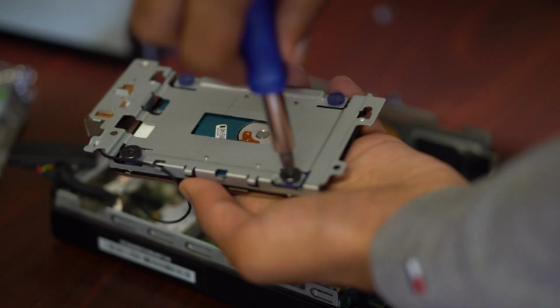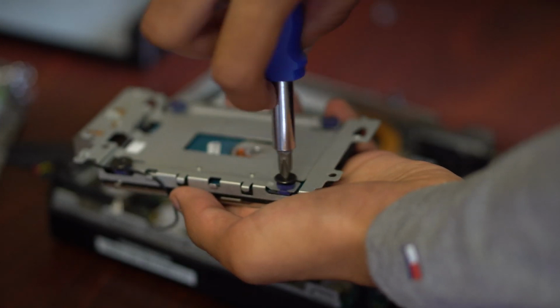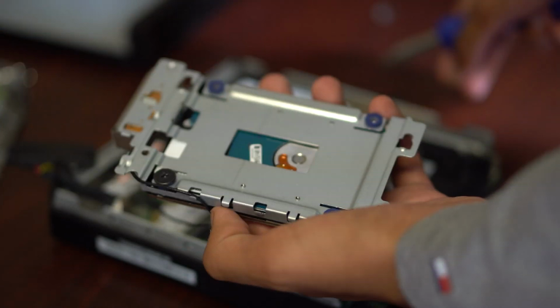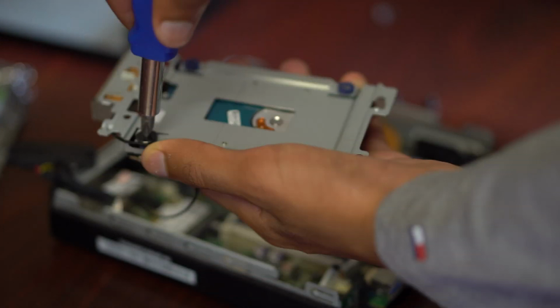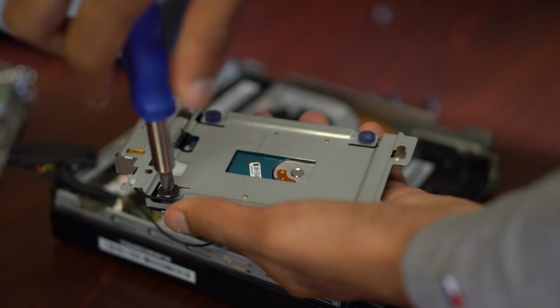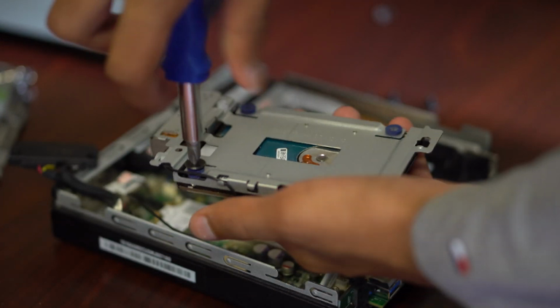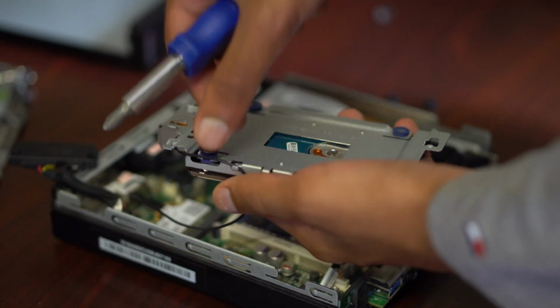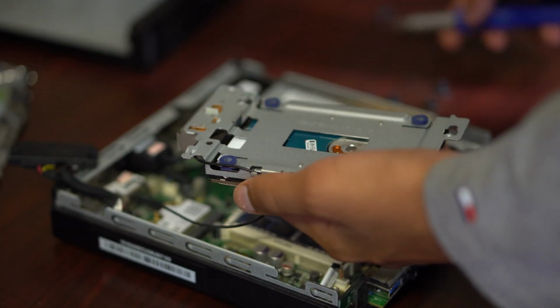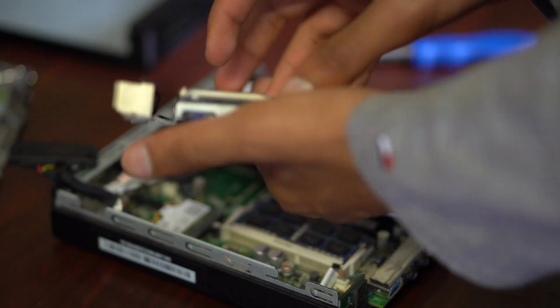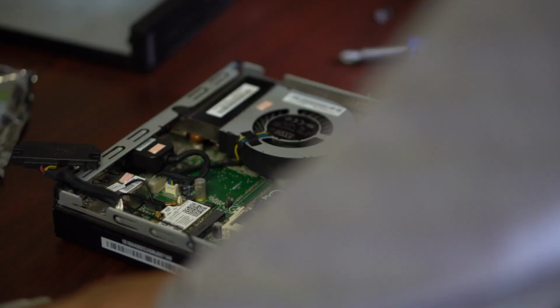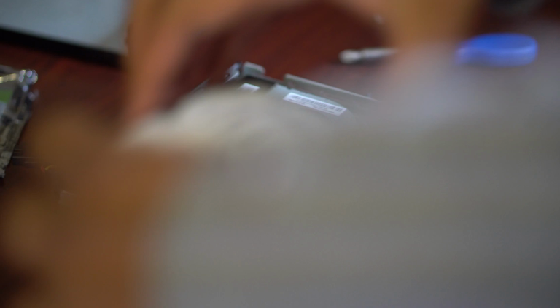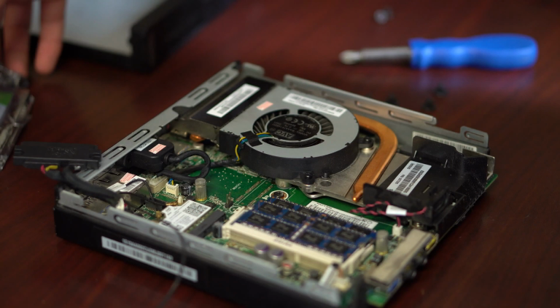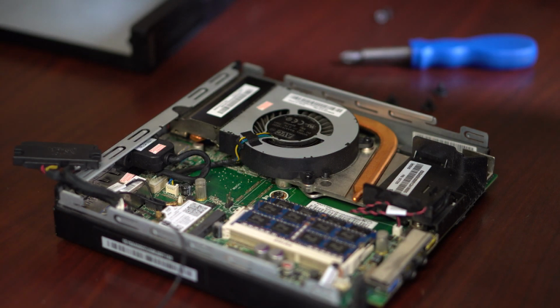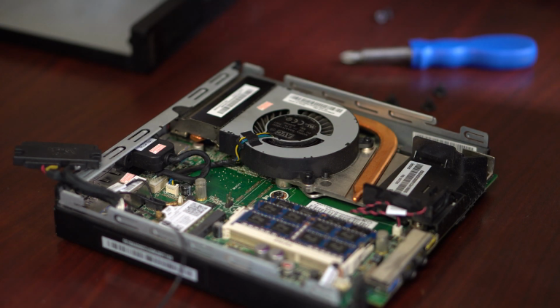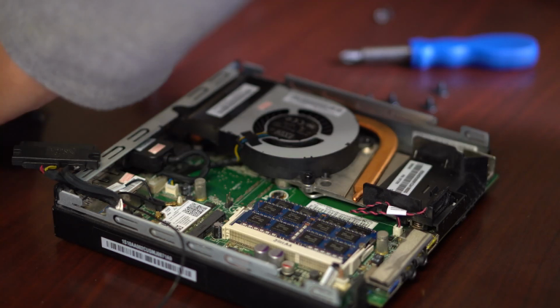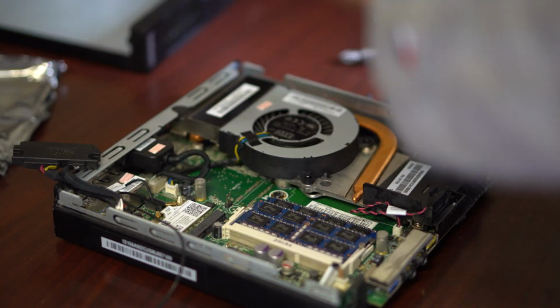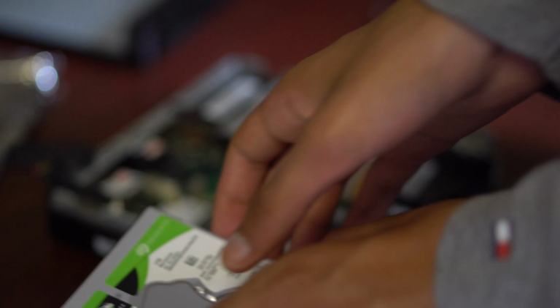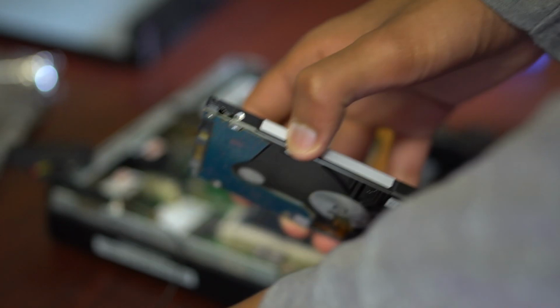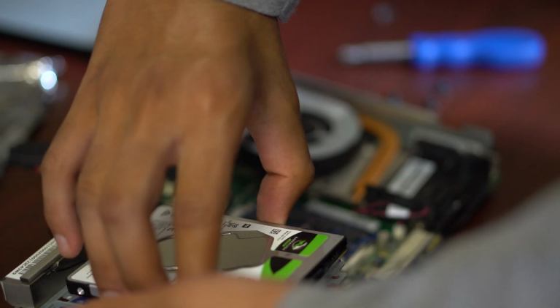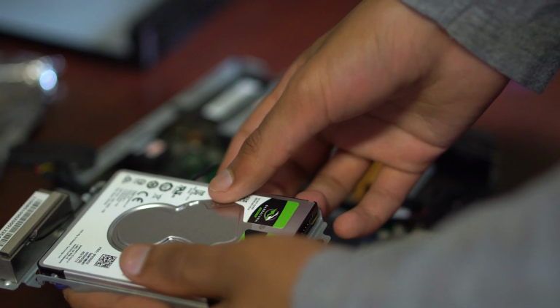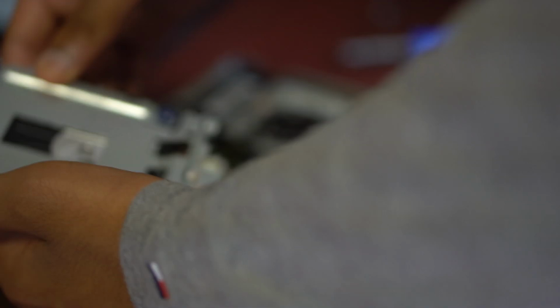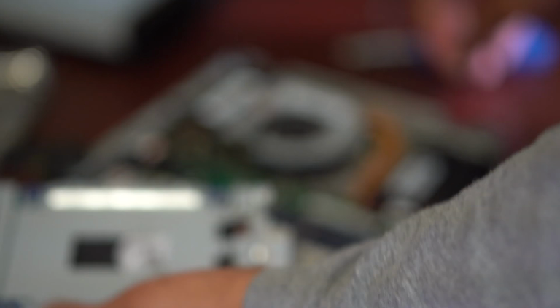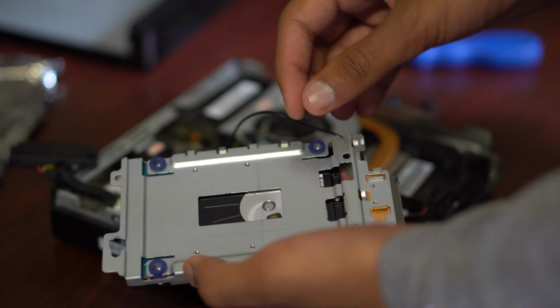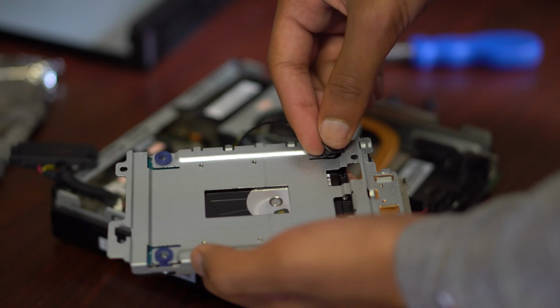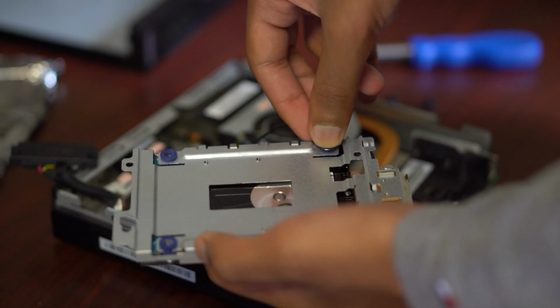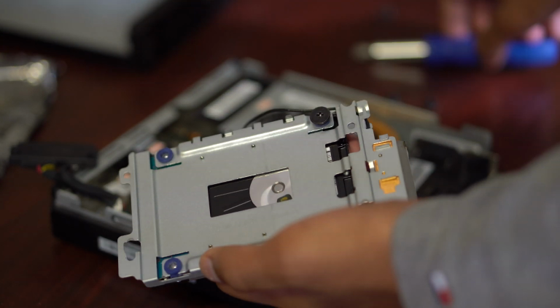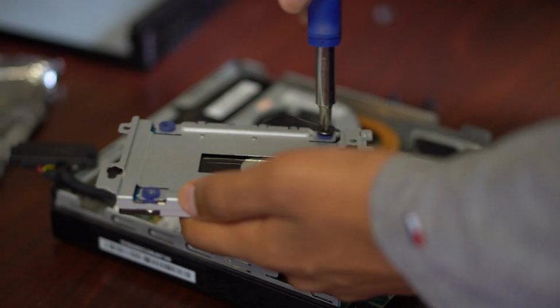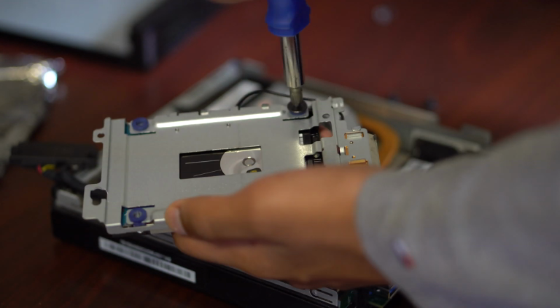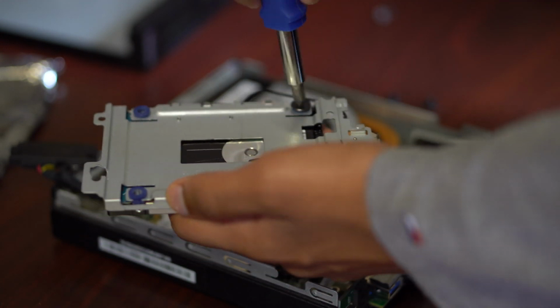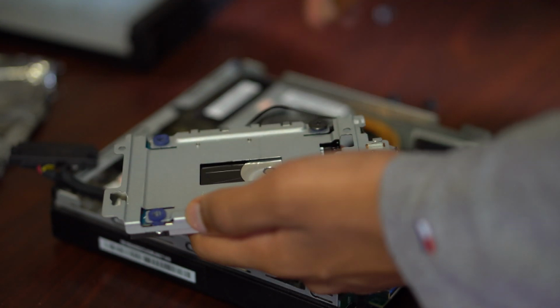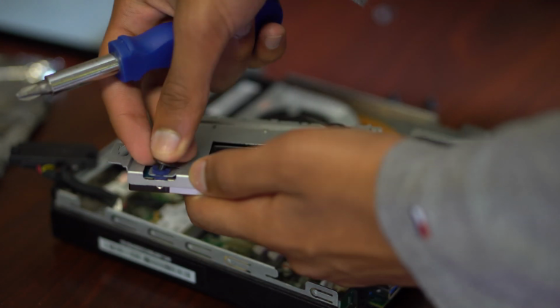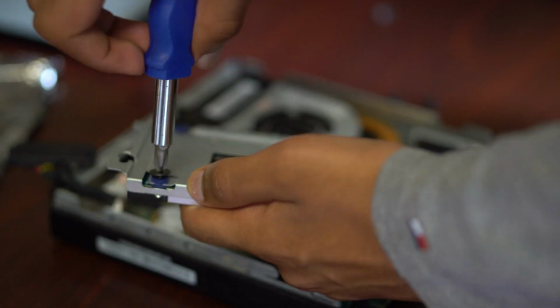From there I can go ahead and unscrew the back for the hard drive and put in the new one — a one terabyte hard drive. This will overall optimize the speed and performance of your computer by changing the RAM and hard drive, and also allow you to have more space.